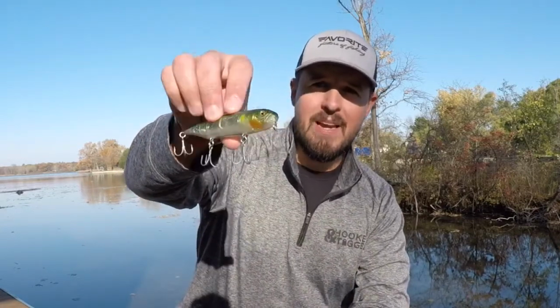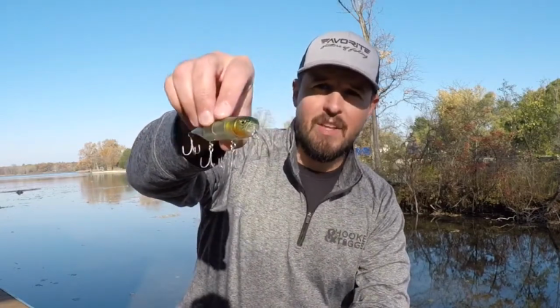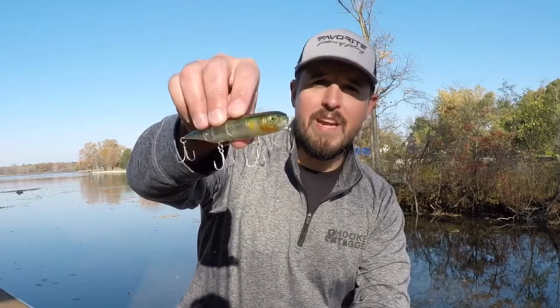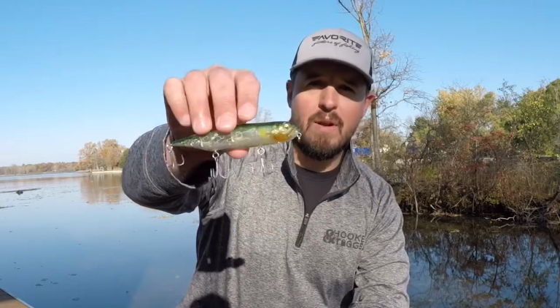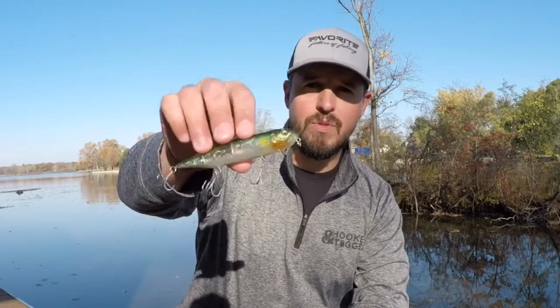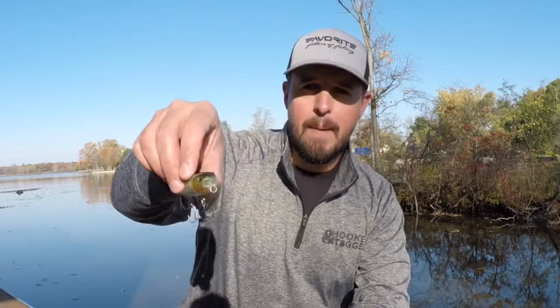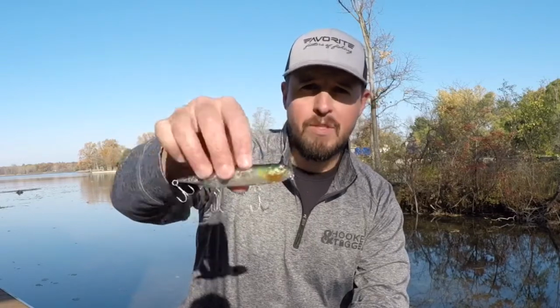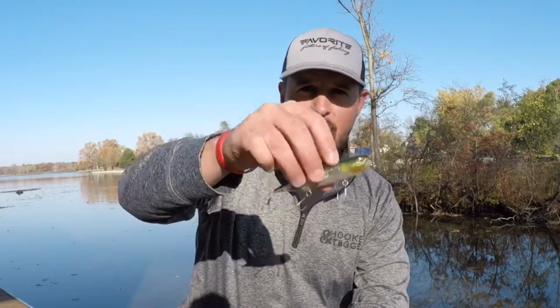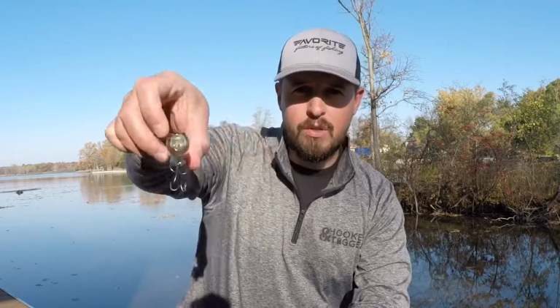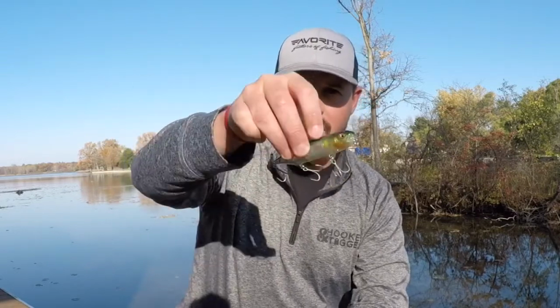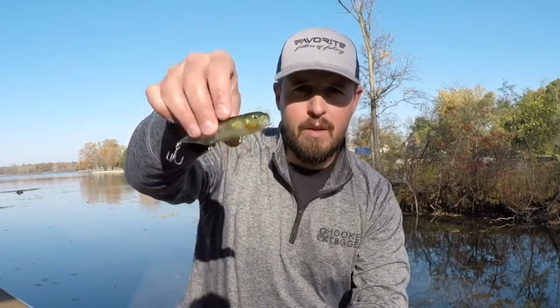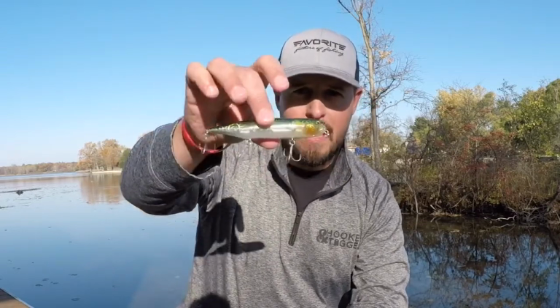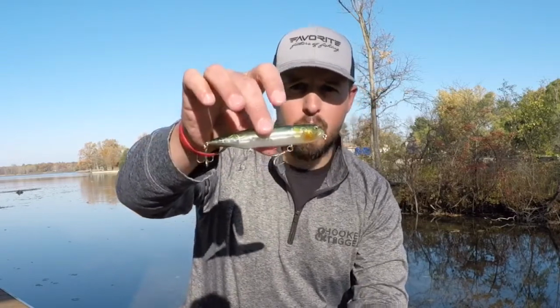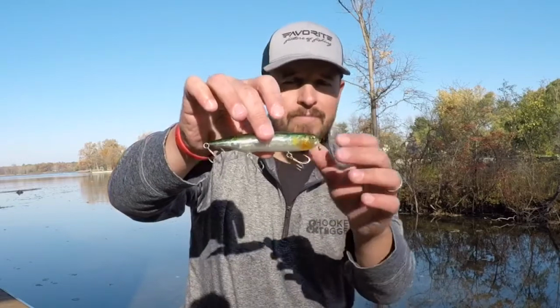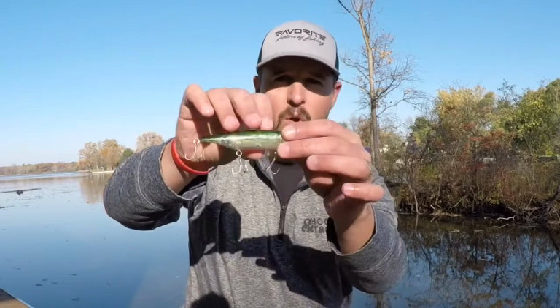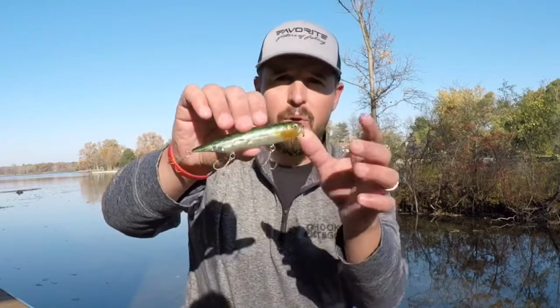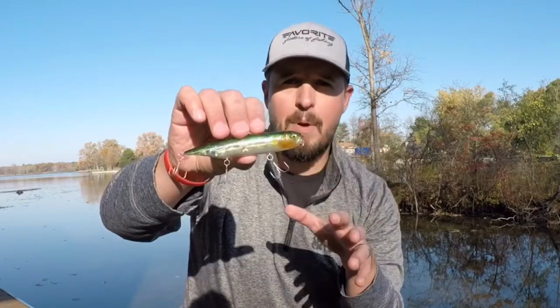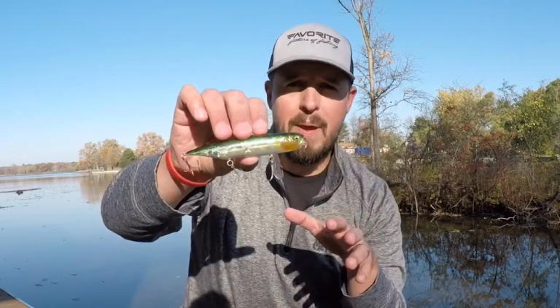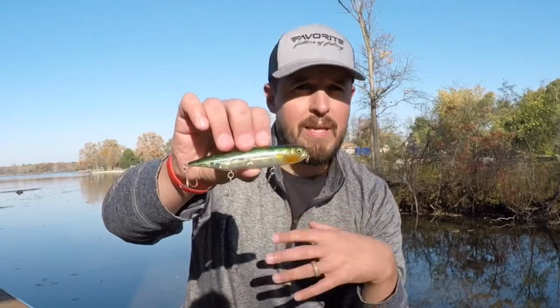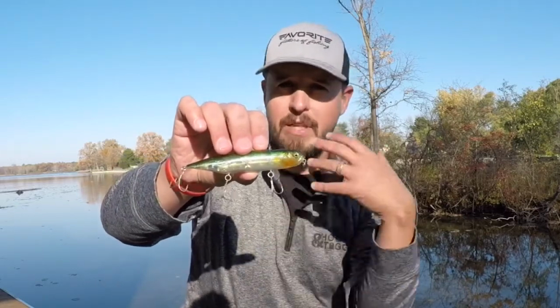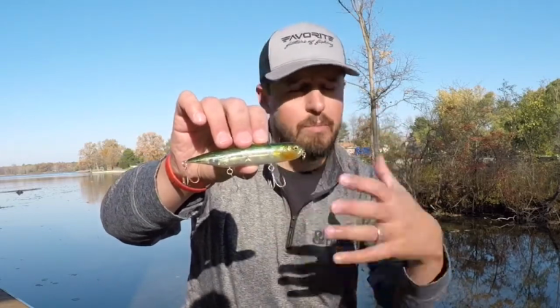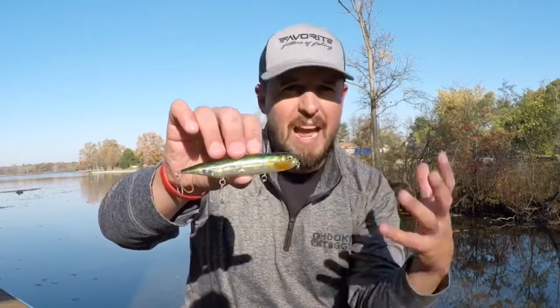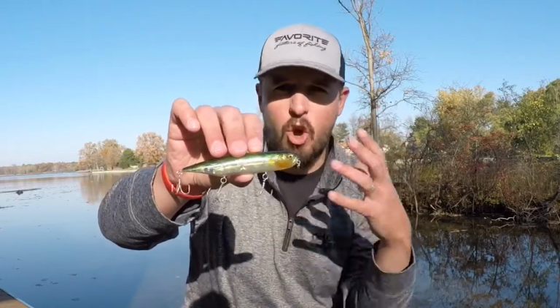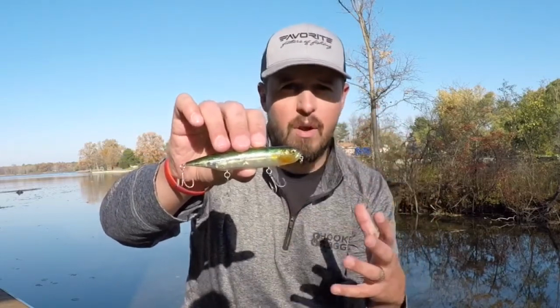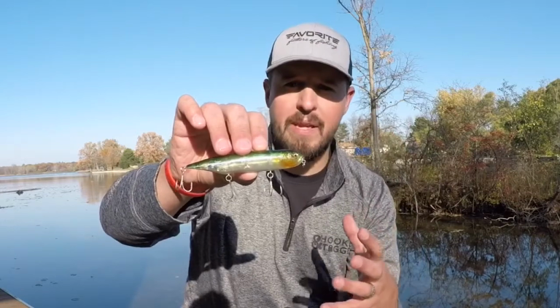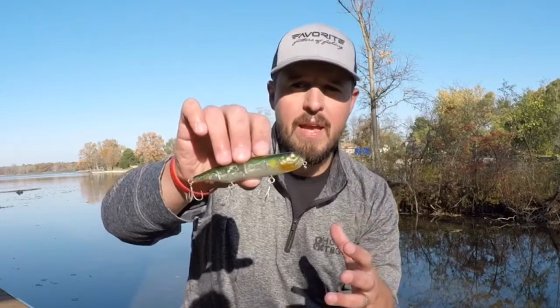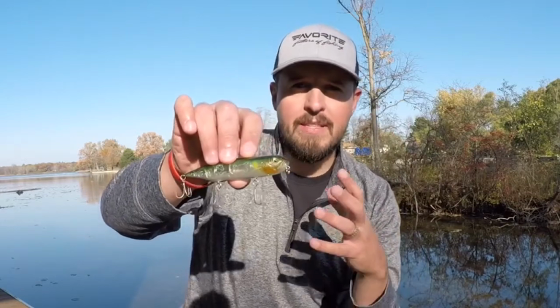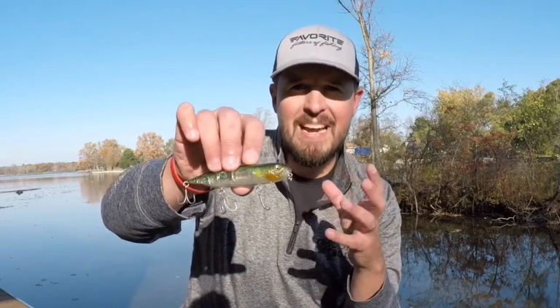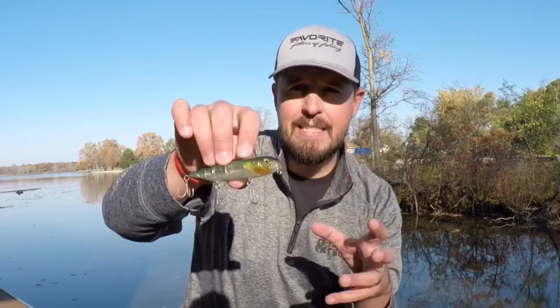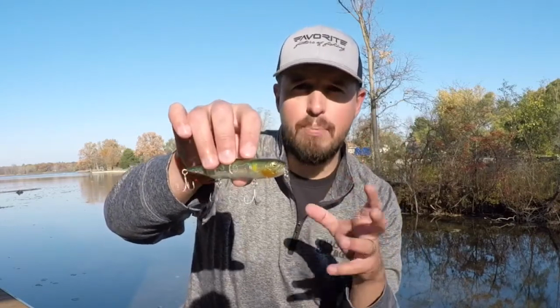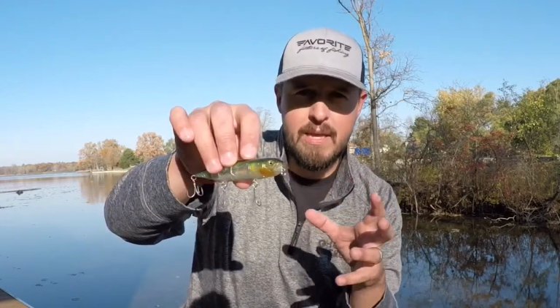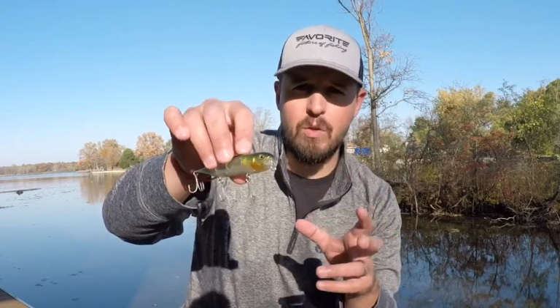This is a three-quarter ounce pencil-style walk-the-dog topwater lure. What I really like about Megabass — what keeps getting me turned on to all of their awesome gear — is the fine details they put into their lures.